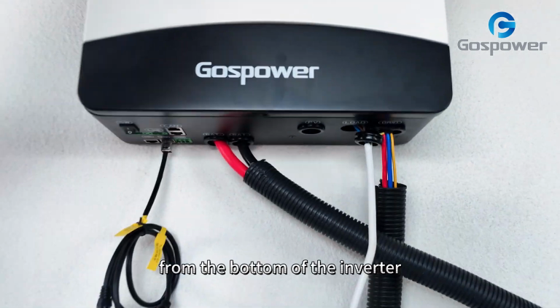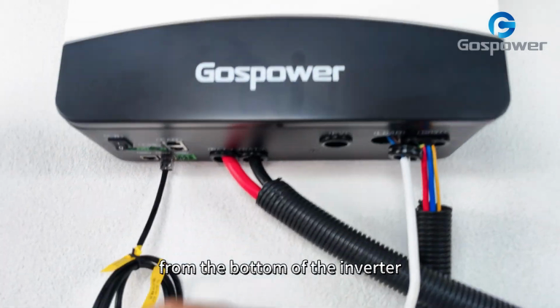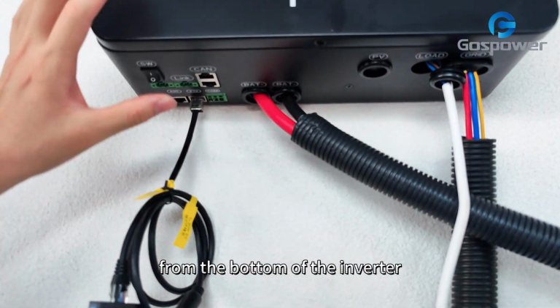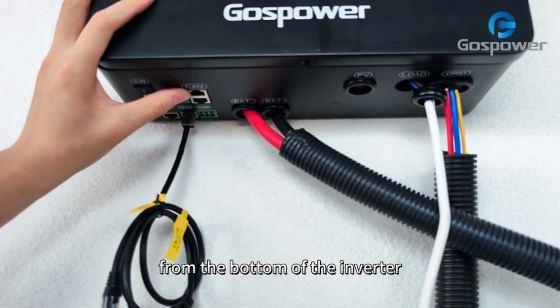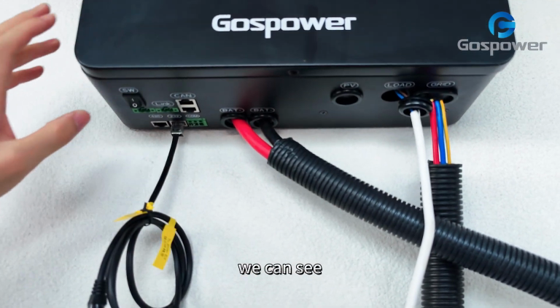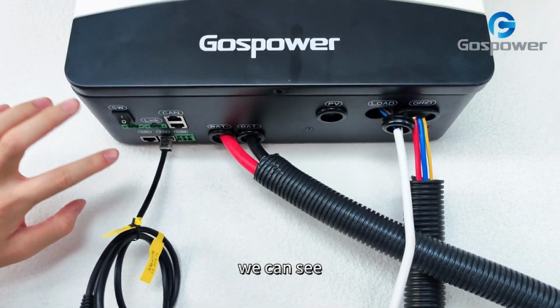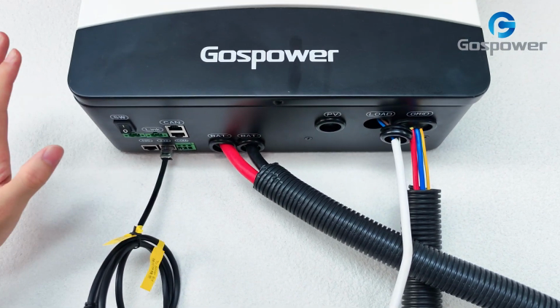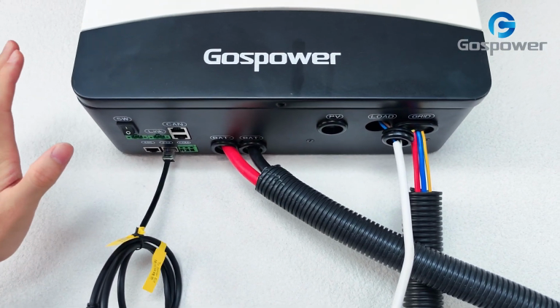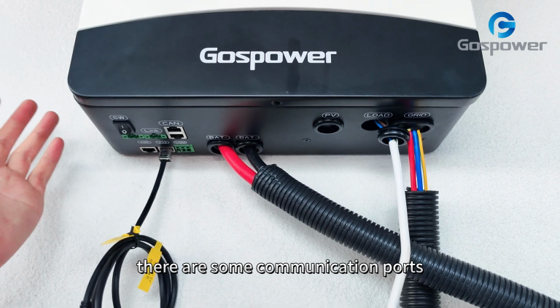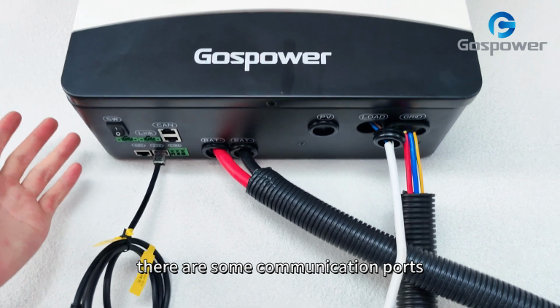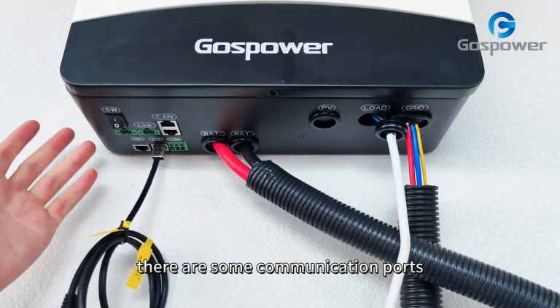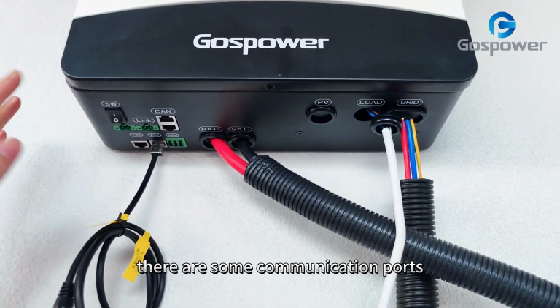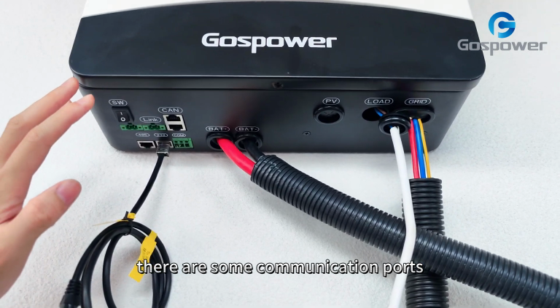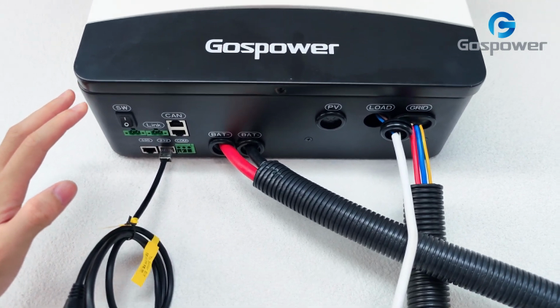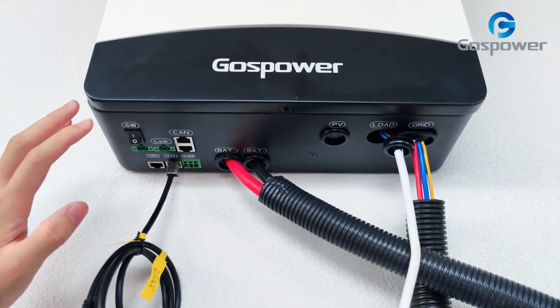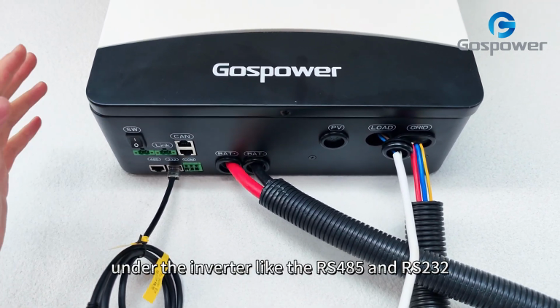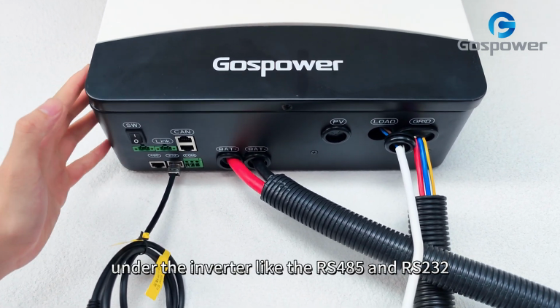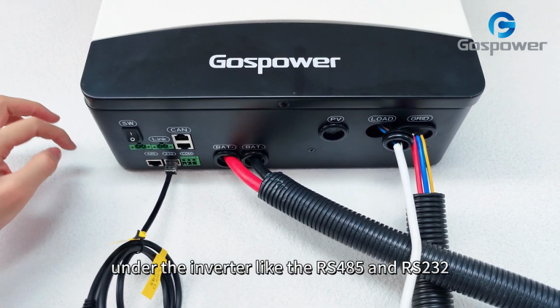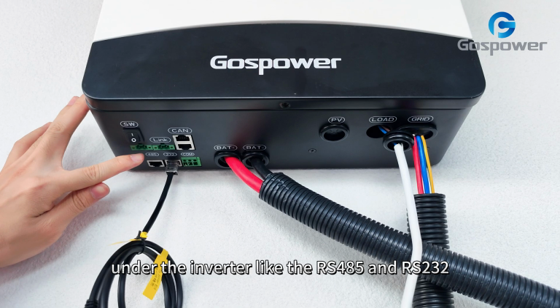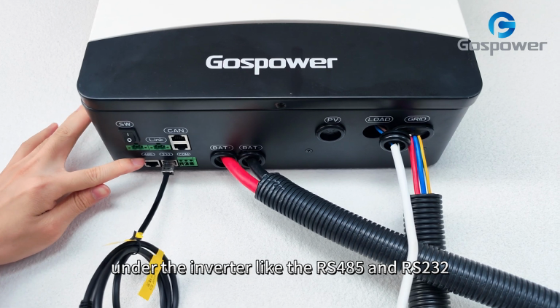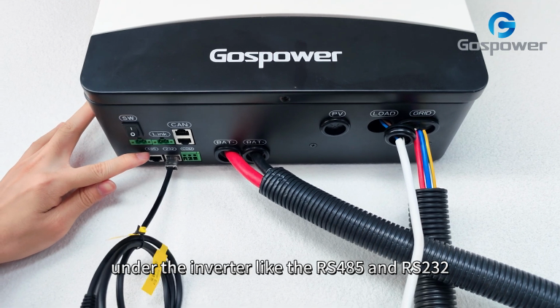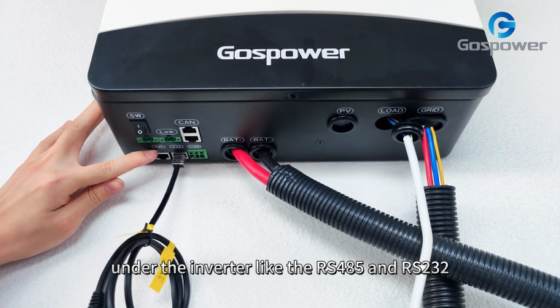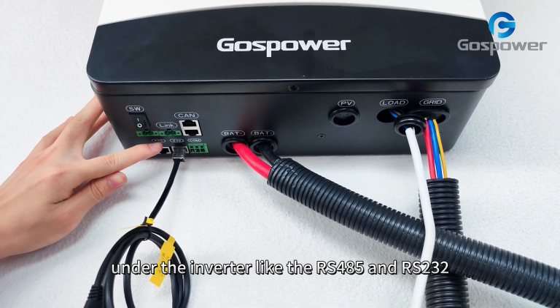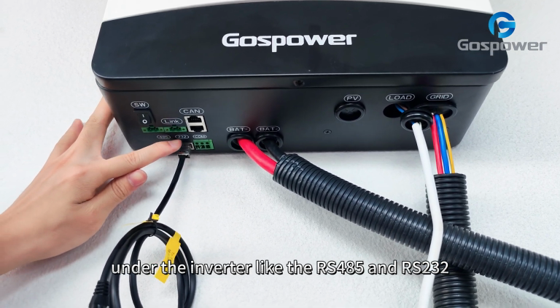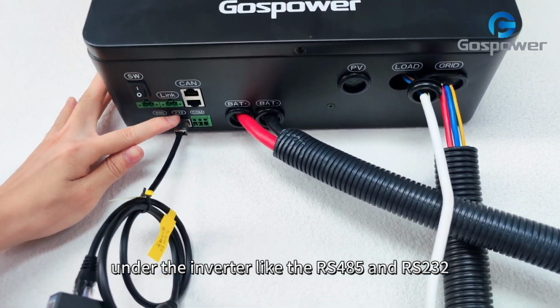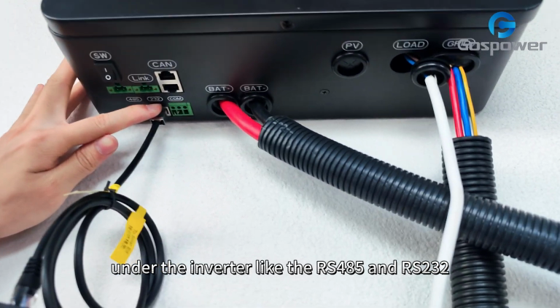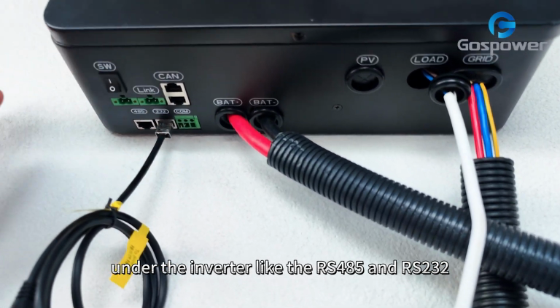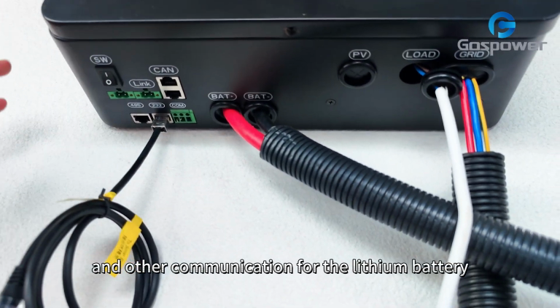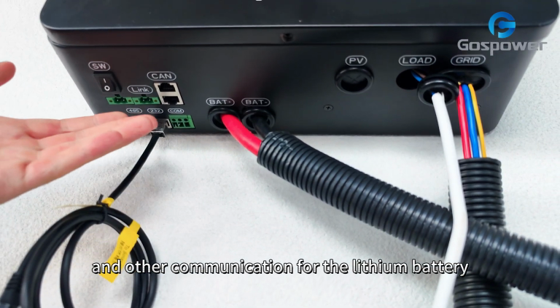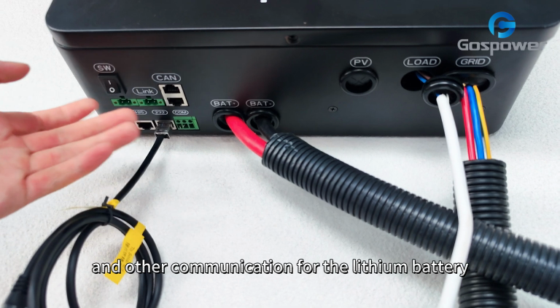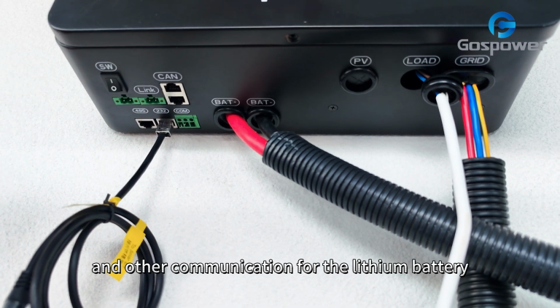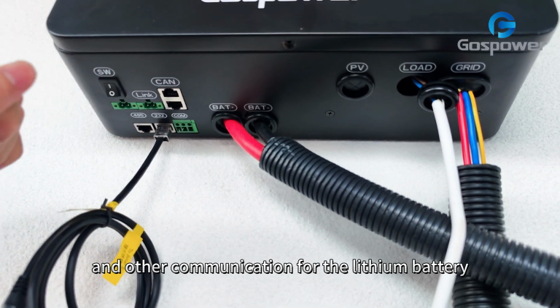From the bottom of the inverter, we can see there are some communication ports, like the RS-485 and RS-232, and other communication ports for the lithium battery.